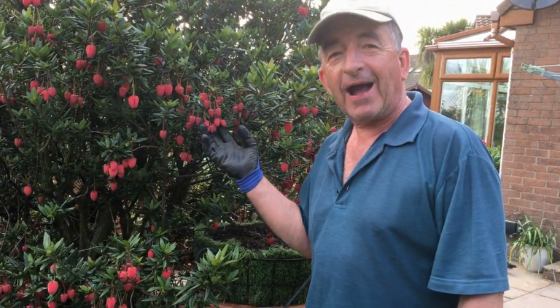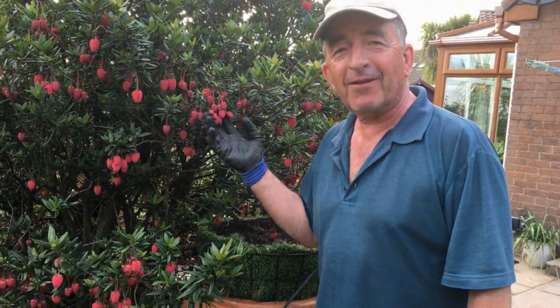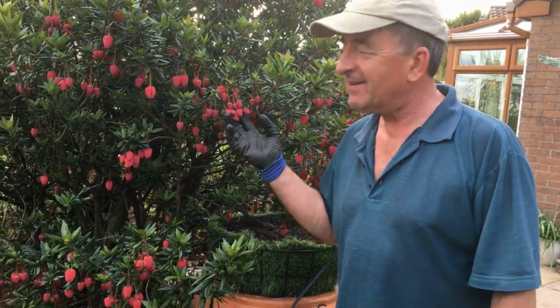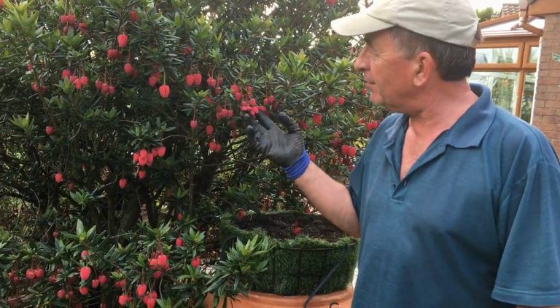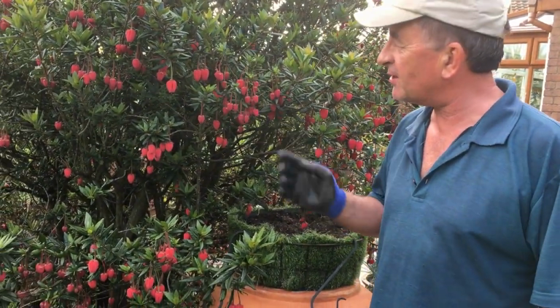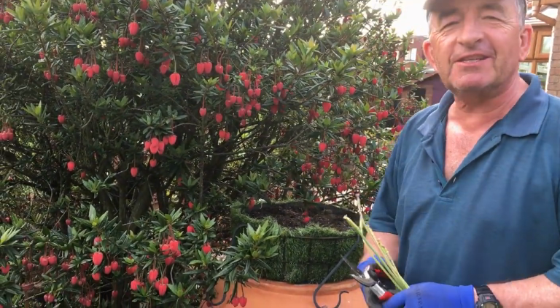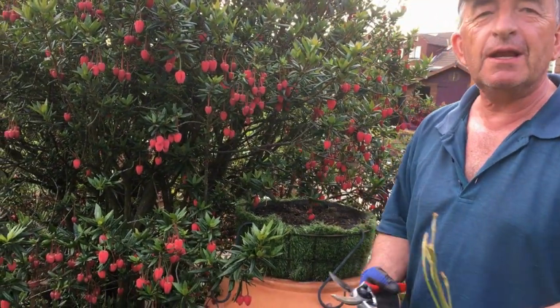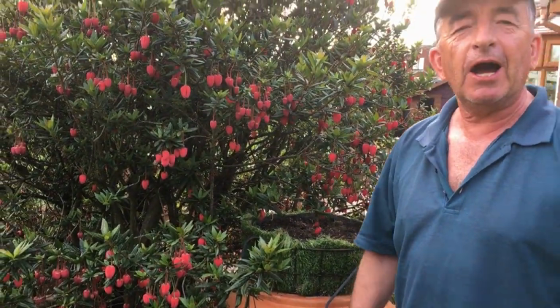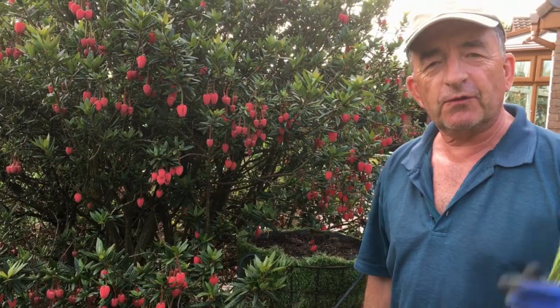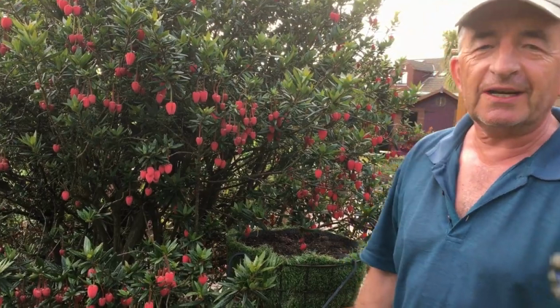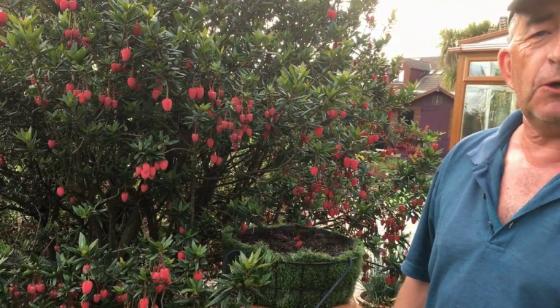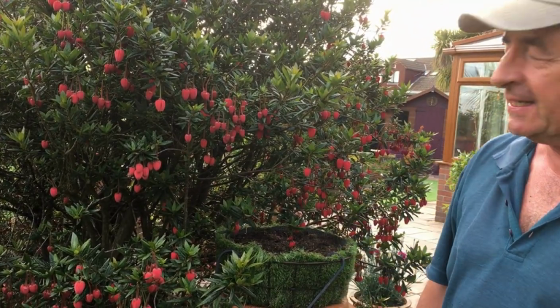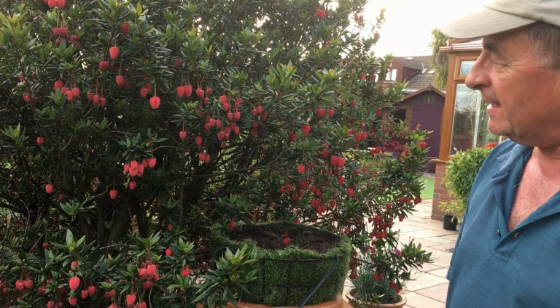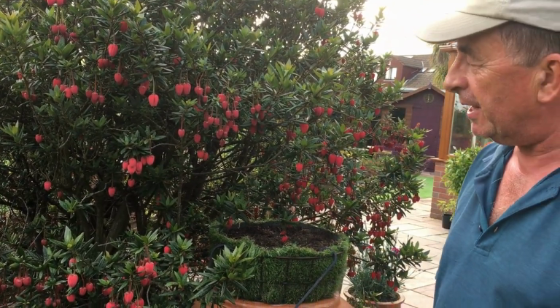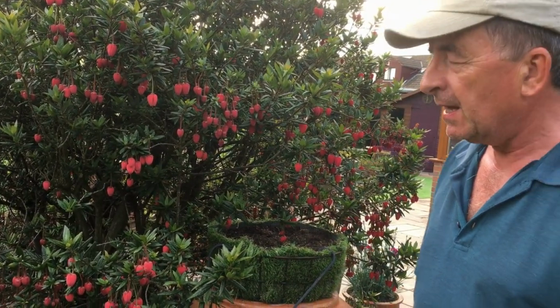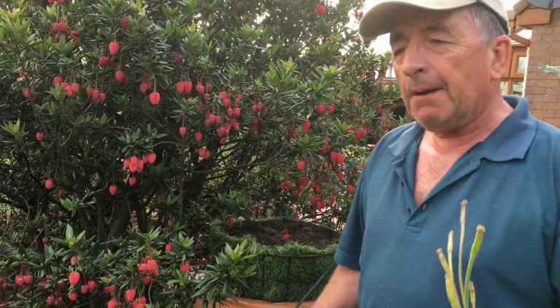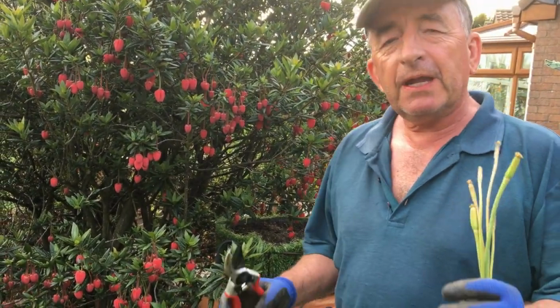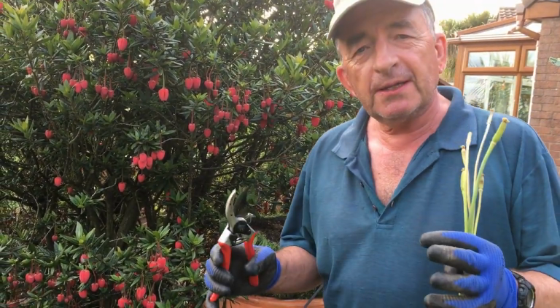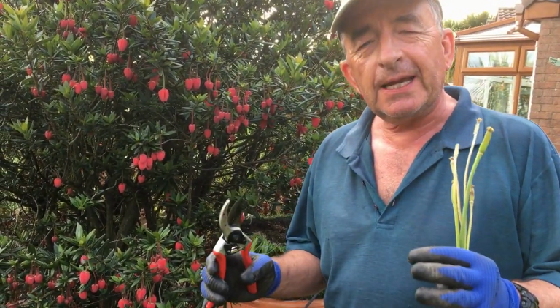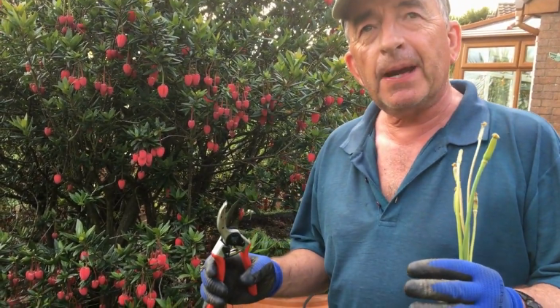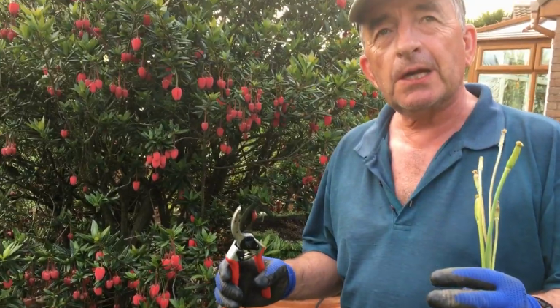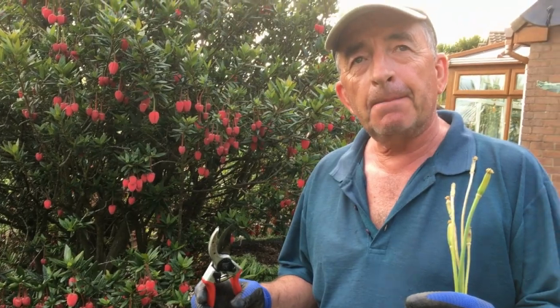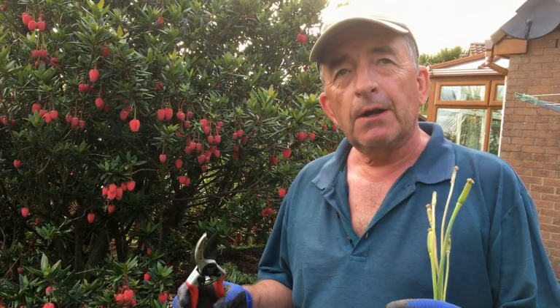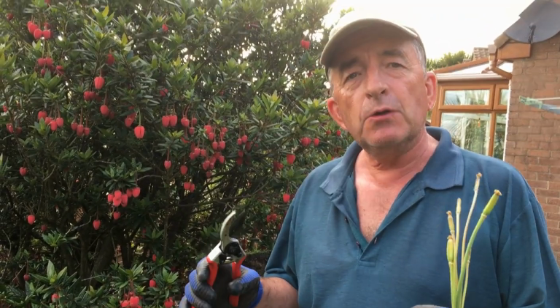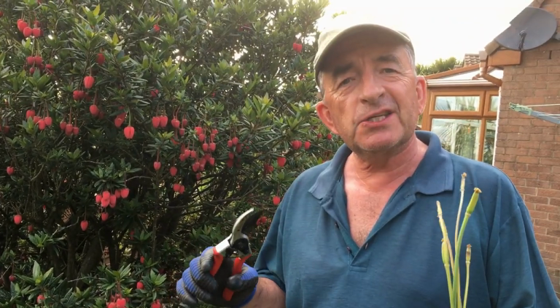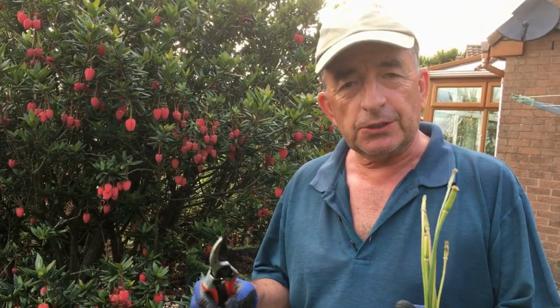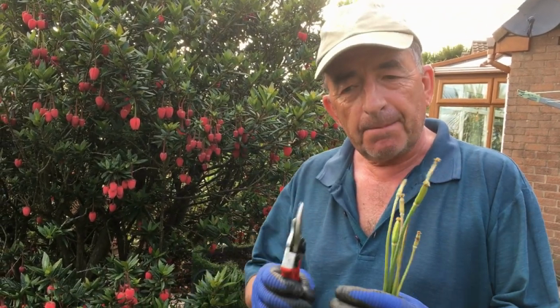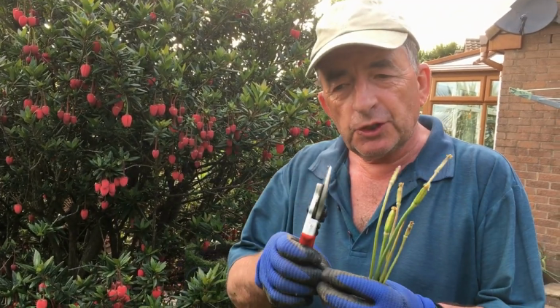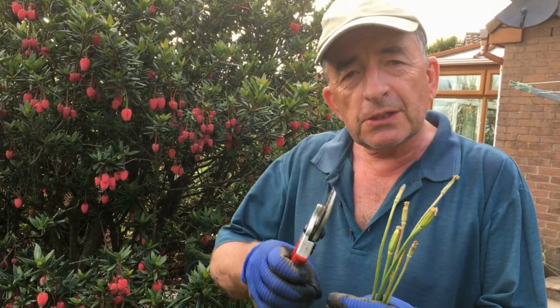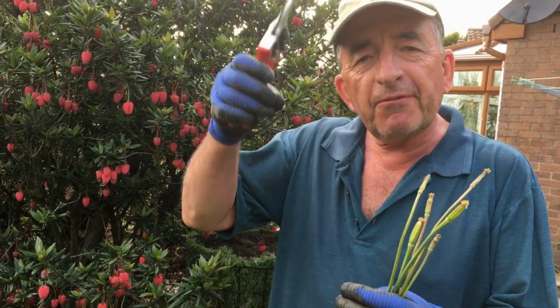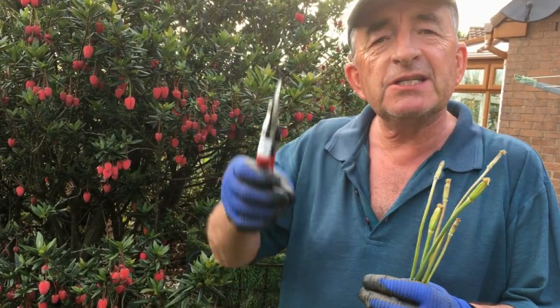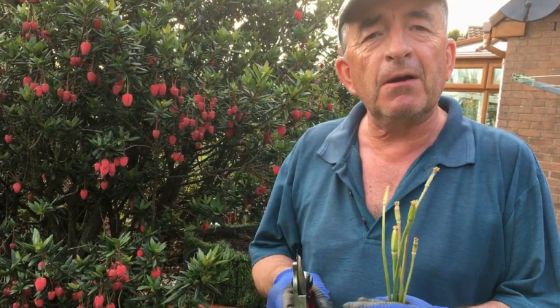Isn't that beautiful — that's our quinodendron, which we've covered on another video. Today we're going to be talking about removing suckers: shoots that come from the base of a plant.